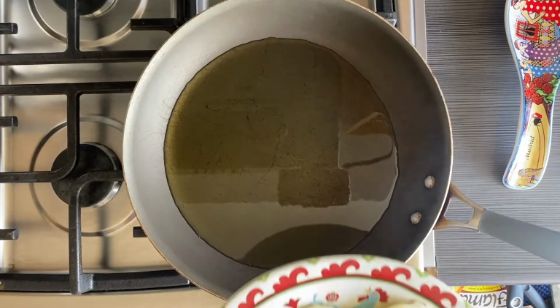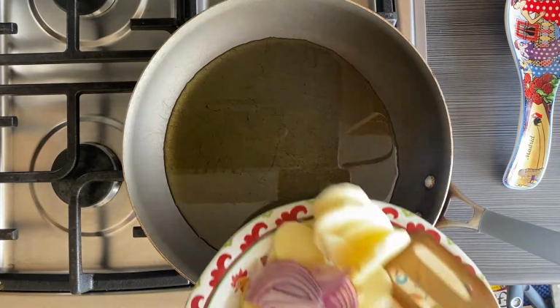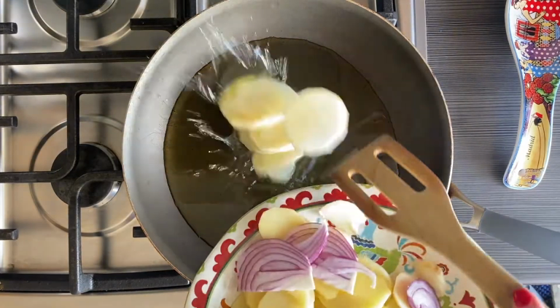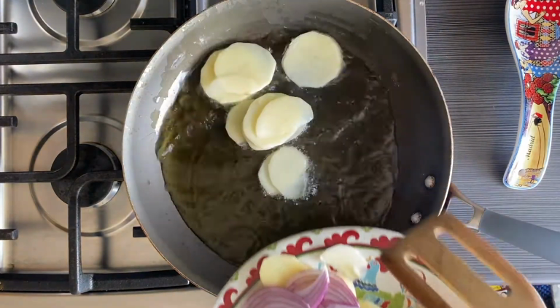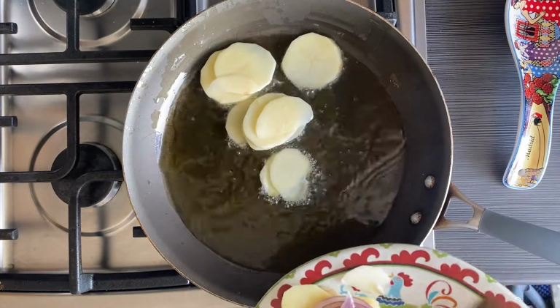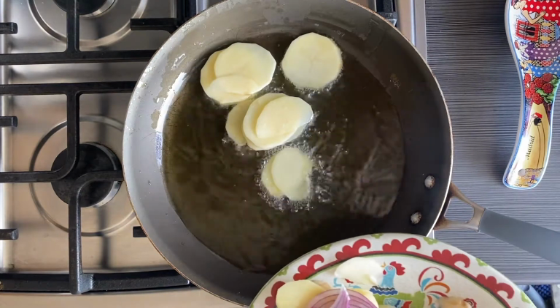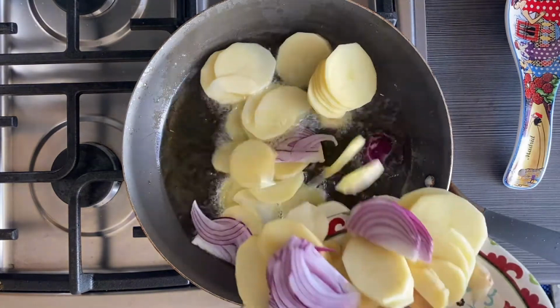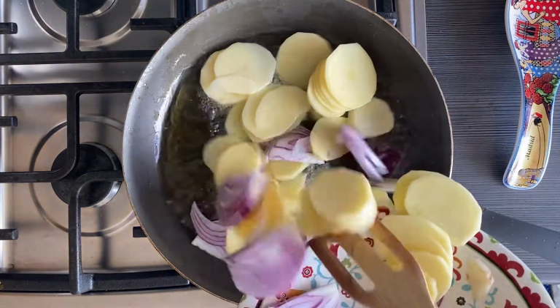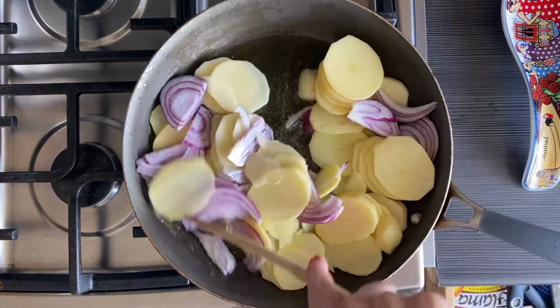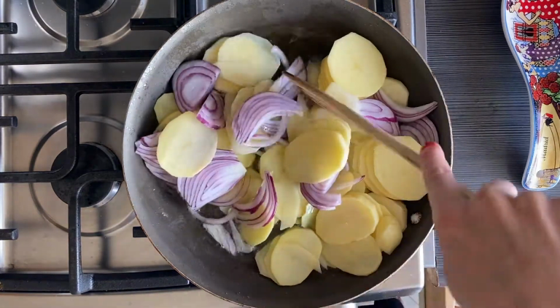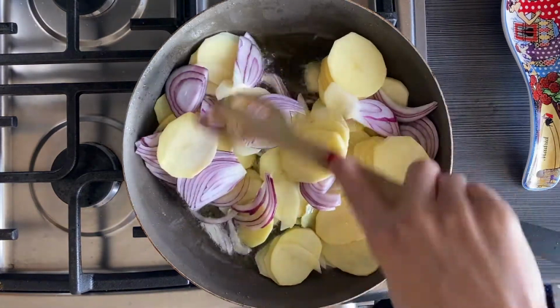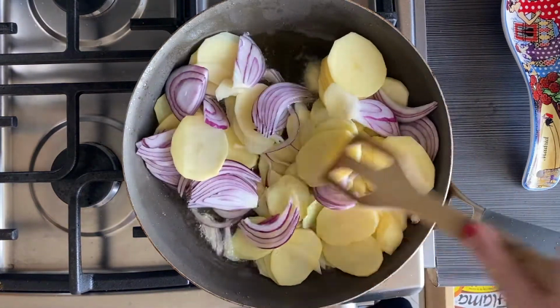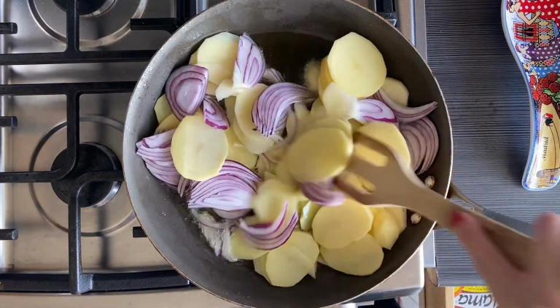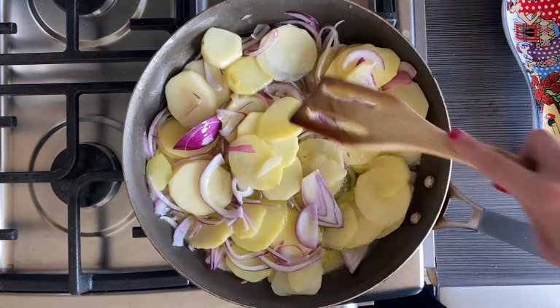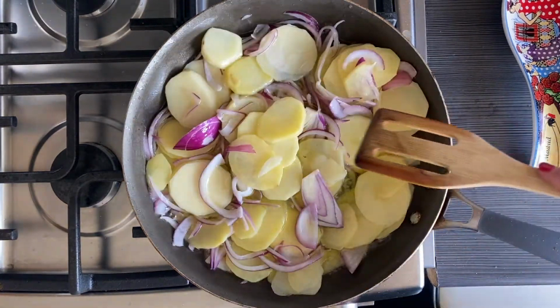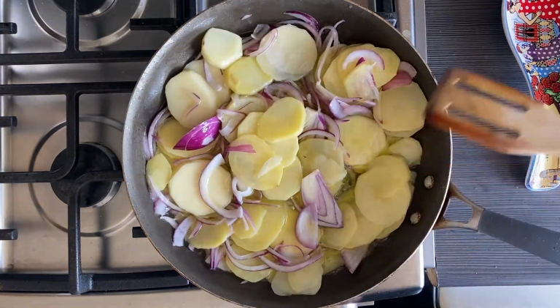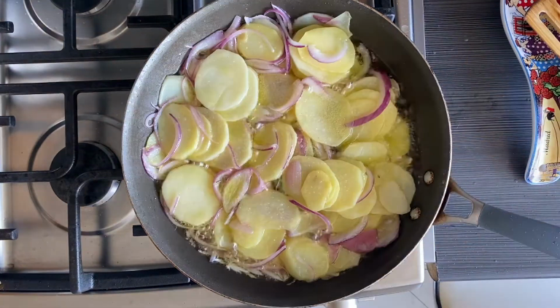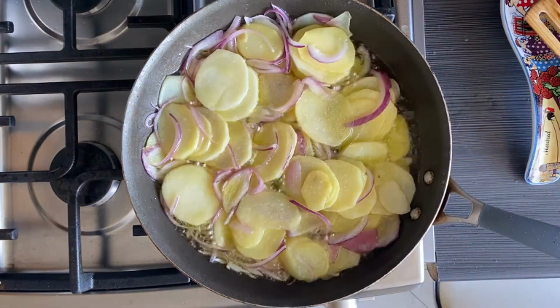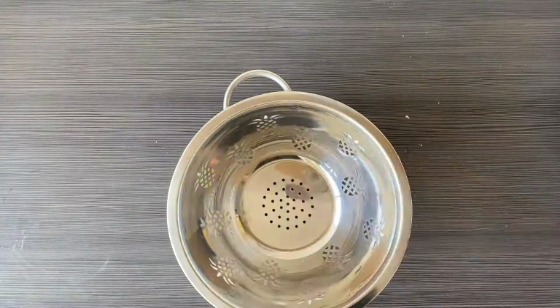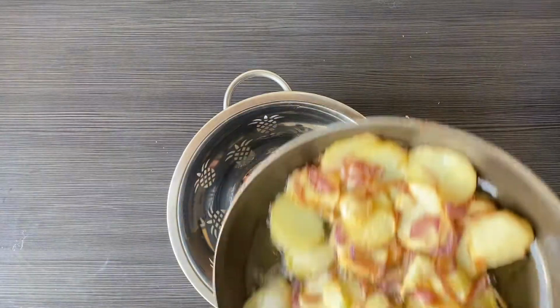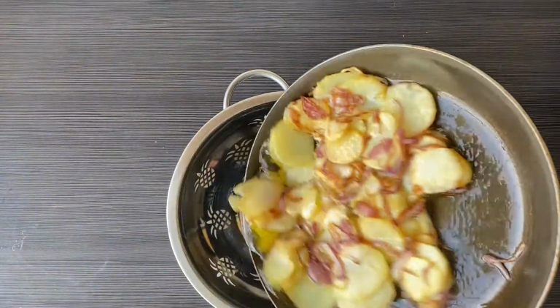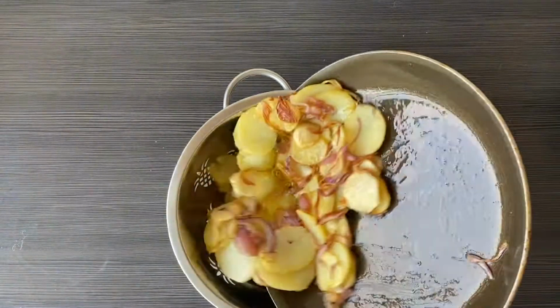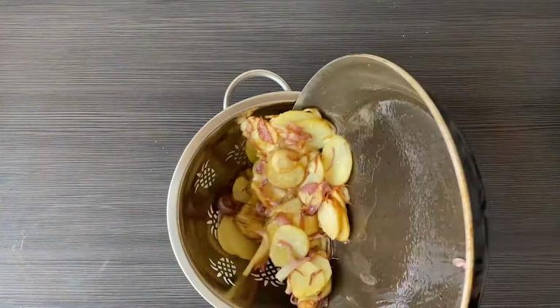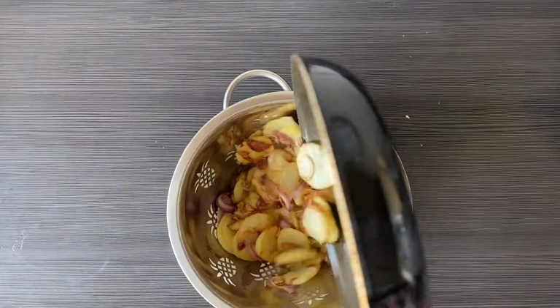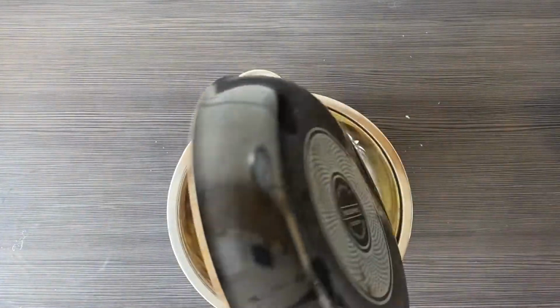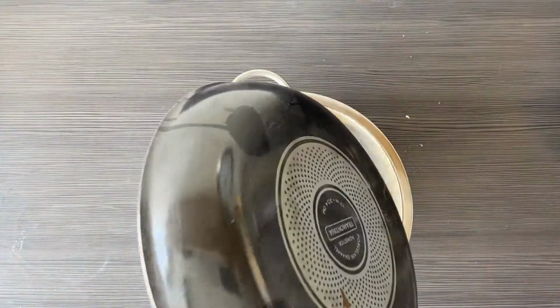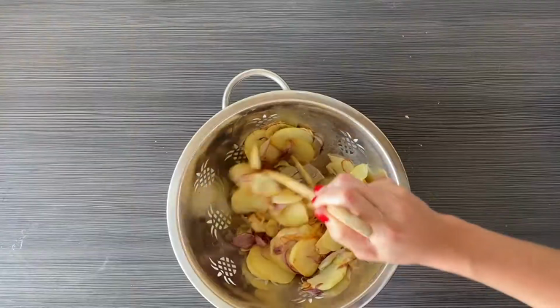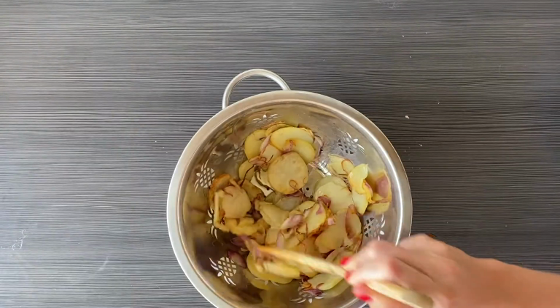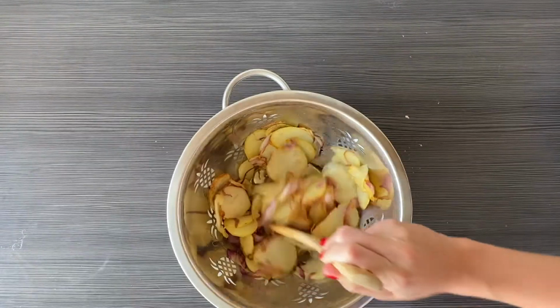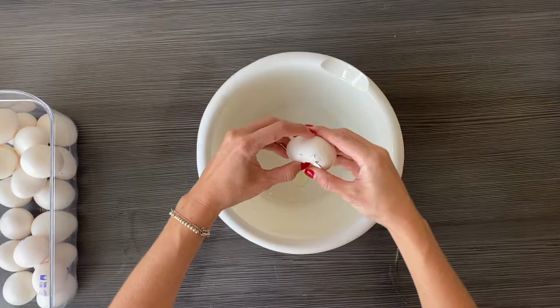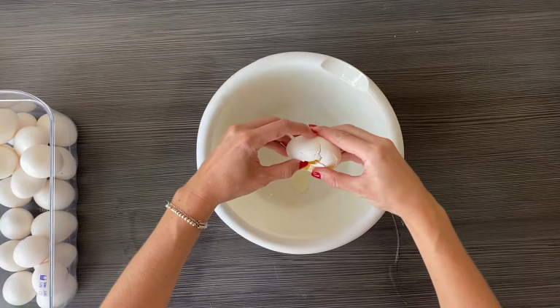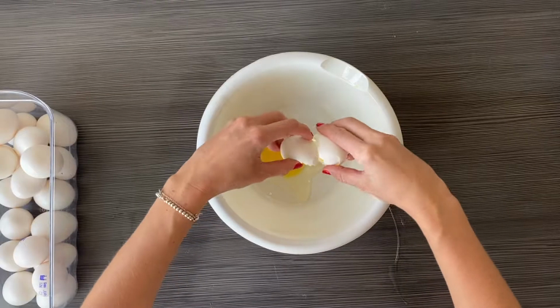Using a medium skillet, add the sliced onion and potatoes and salt into the skillet with a lot of oil. Drain the potatoes in a colander, reserving that oil.